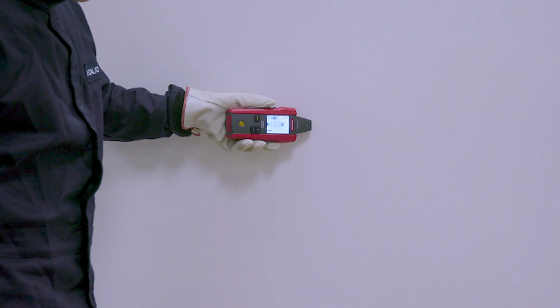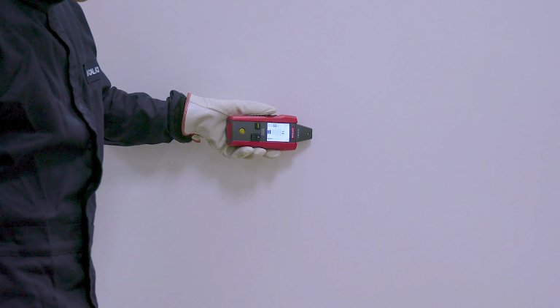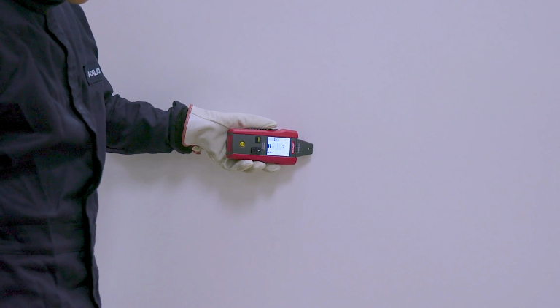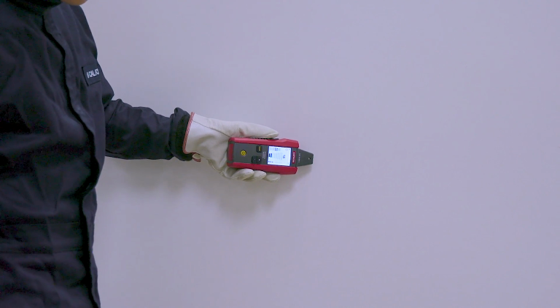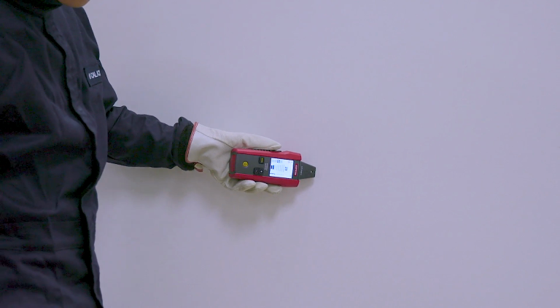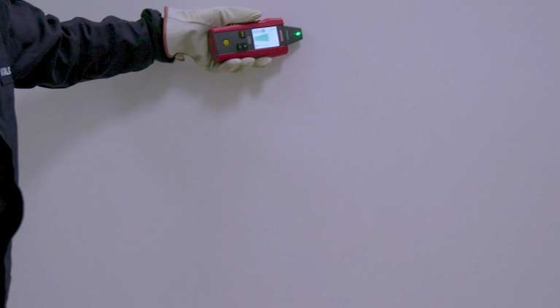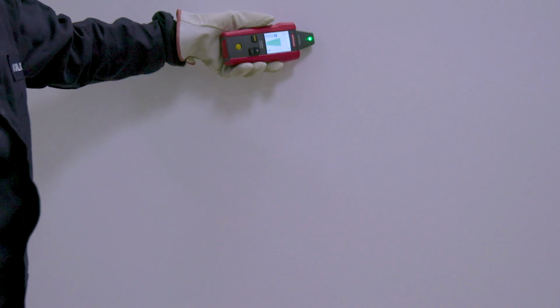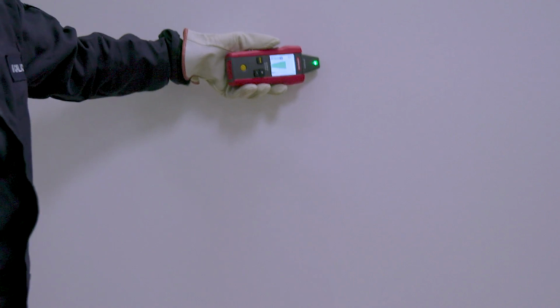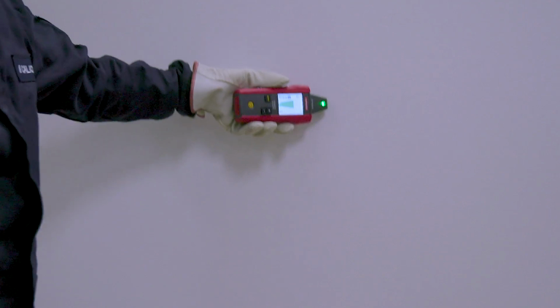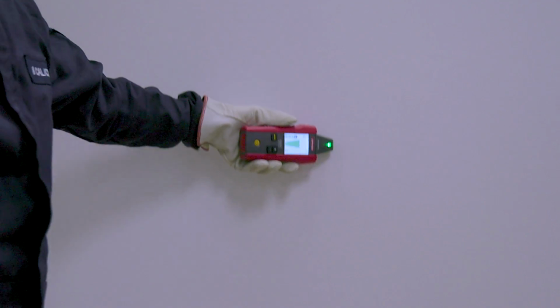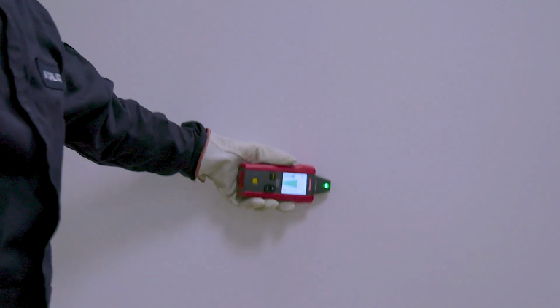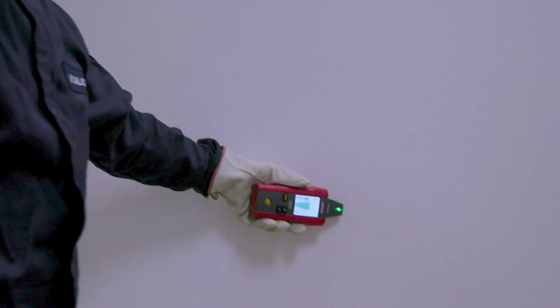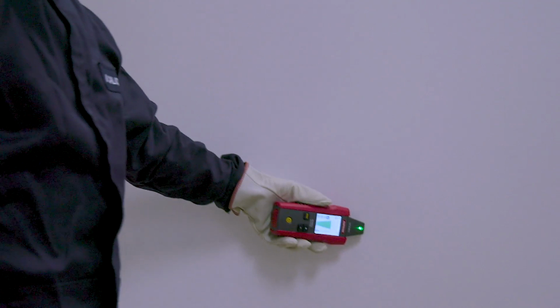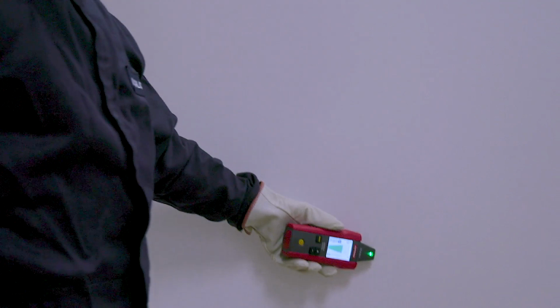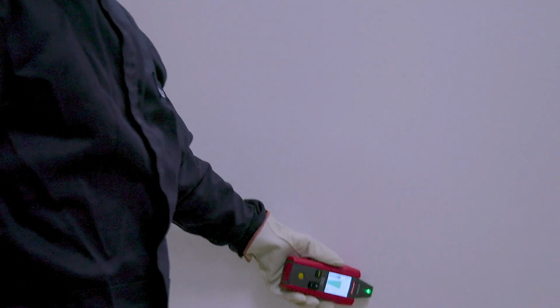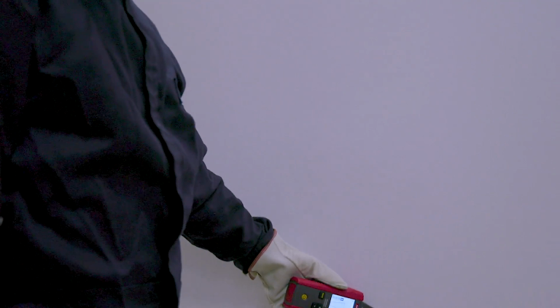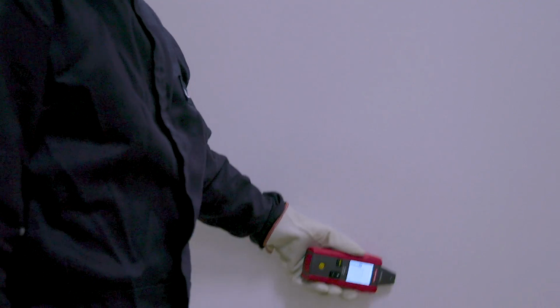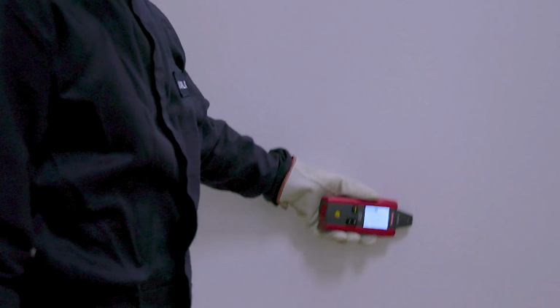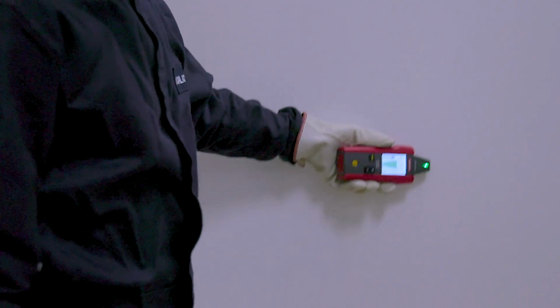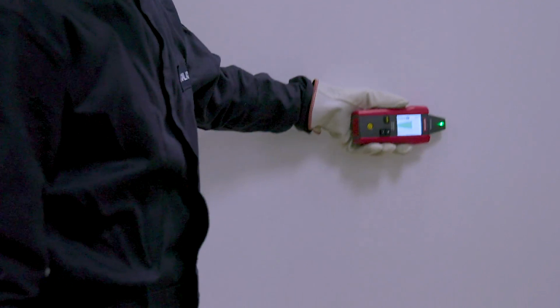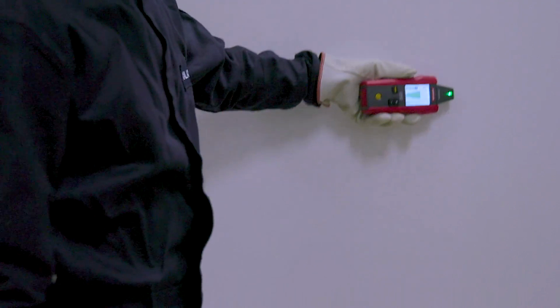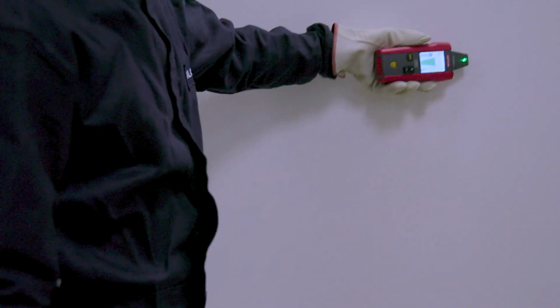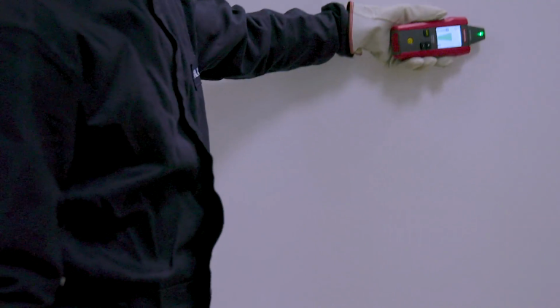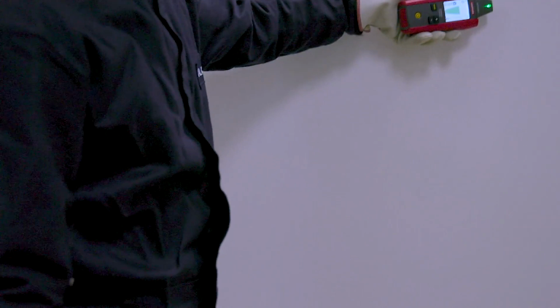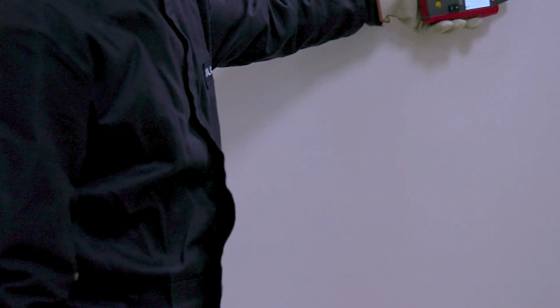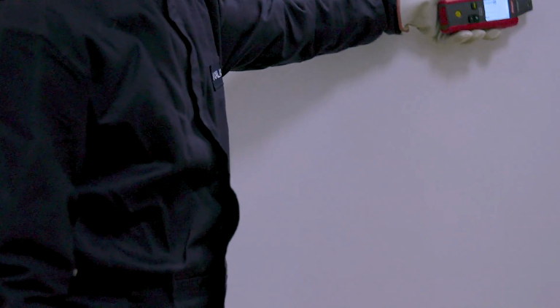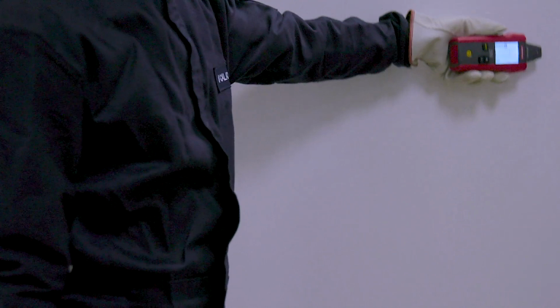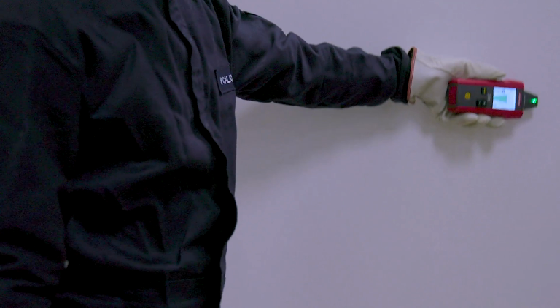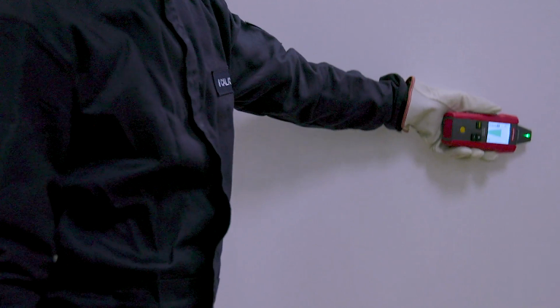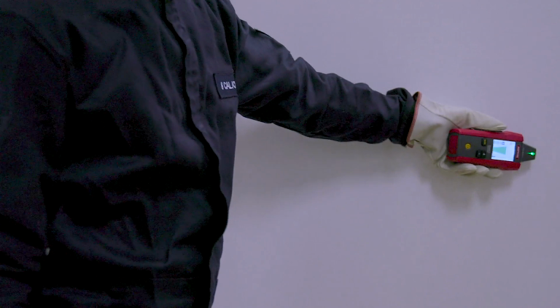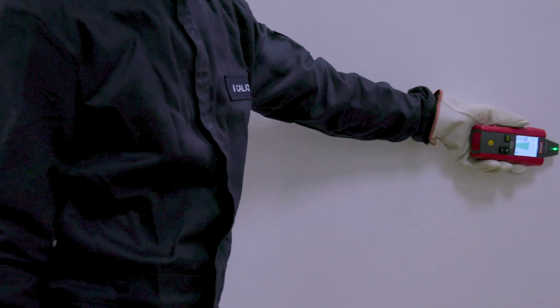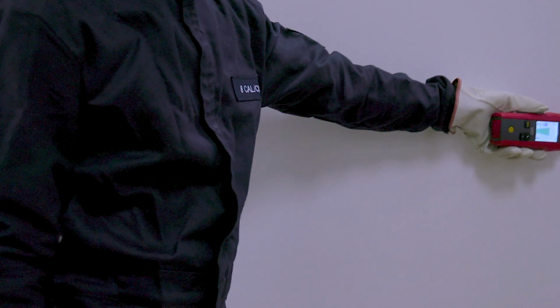Trace the wire. To verify that a signal is present, use quick scan mode. Wire tracing has never been faster, easier, or more accurate.